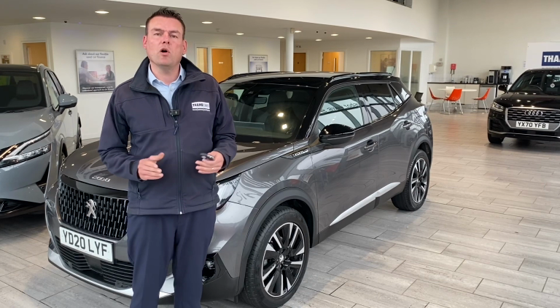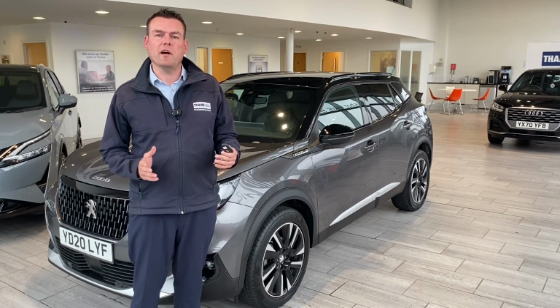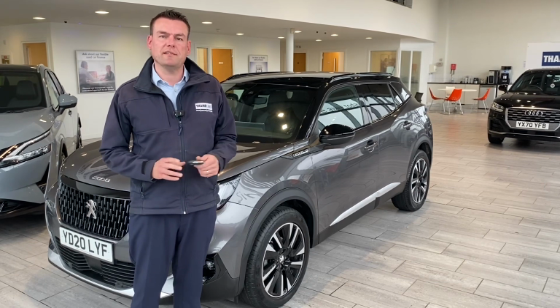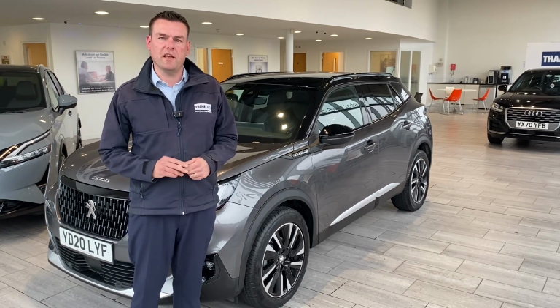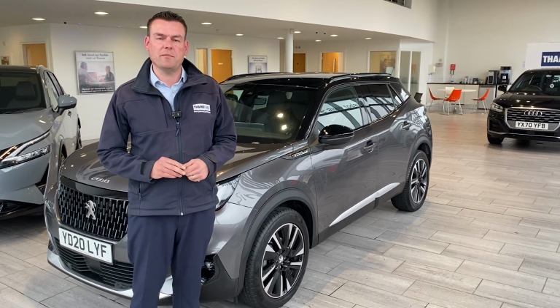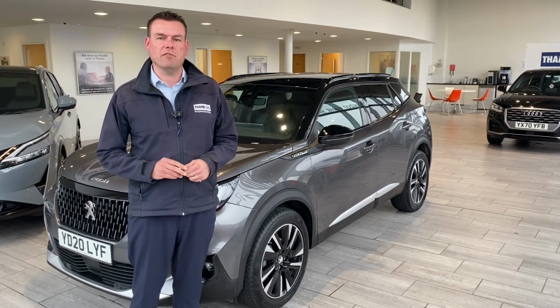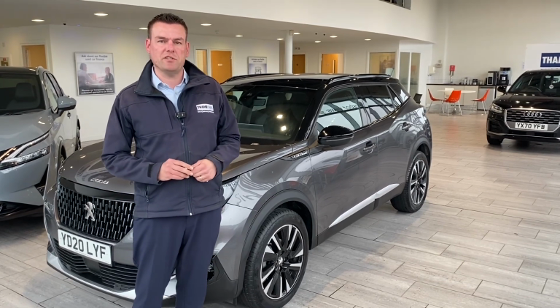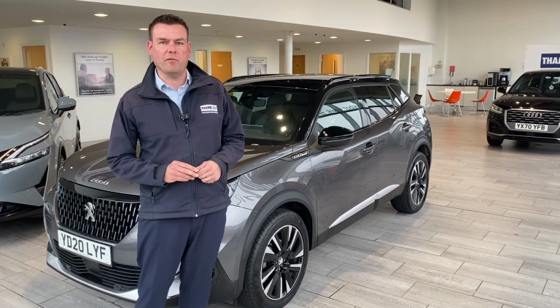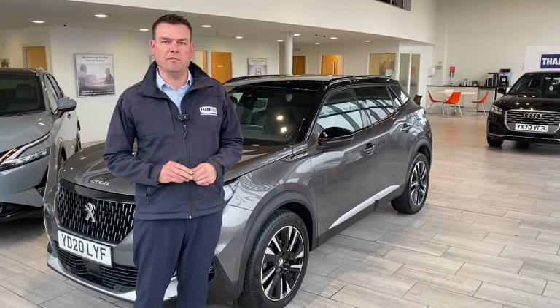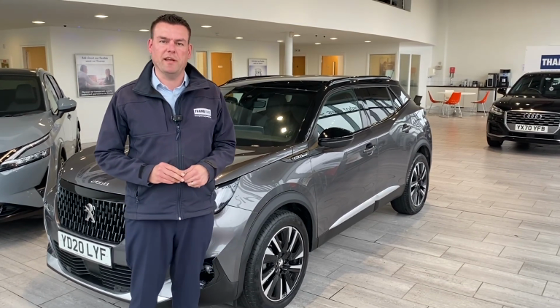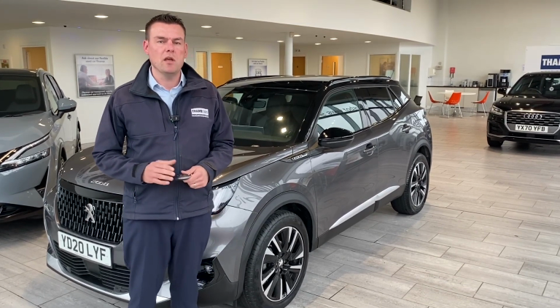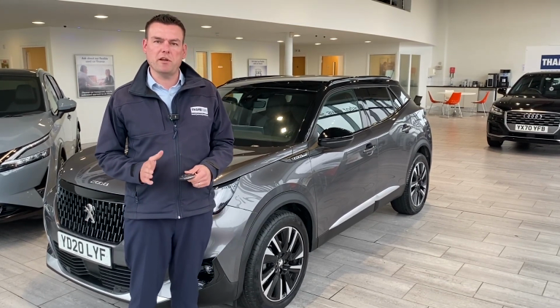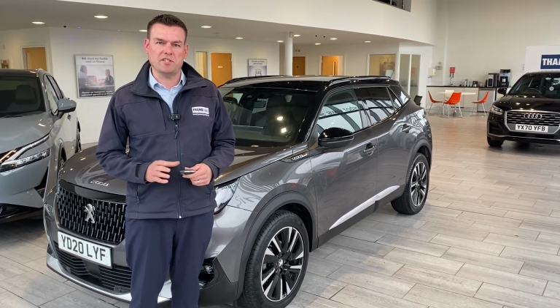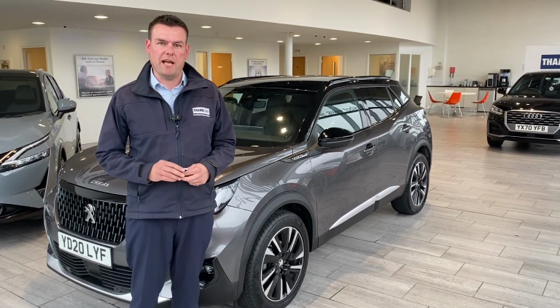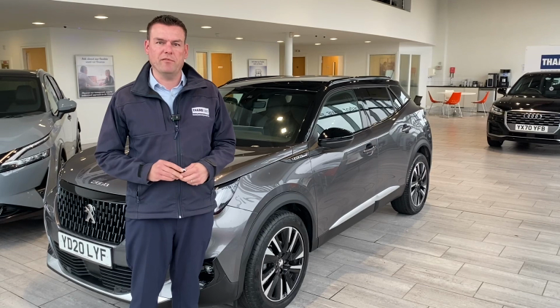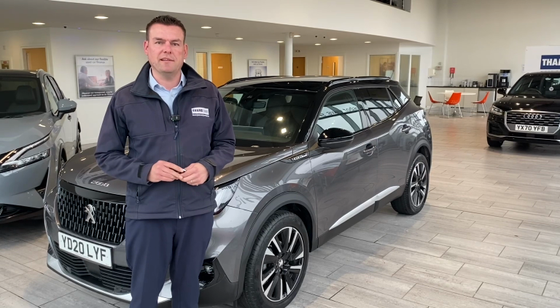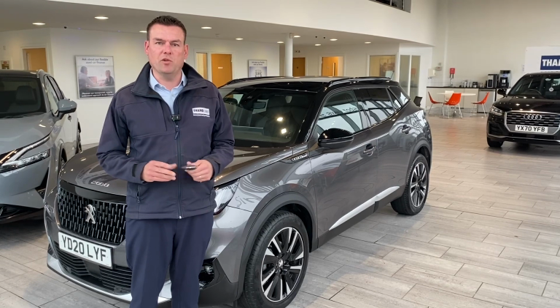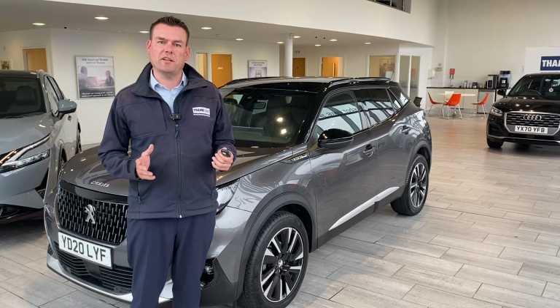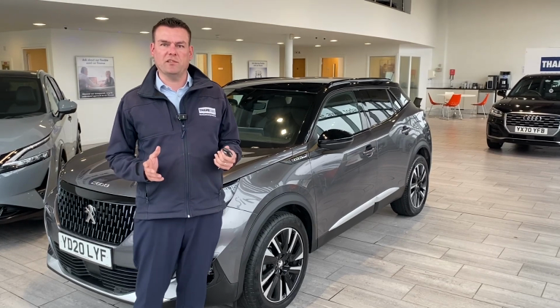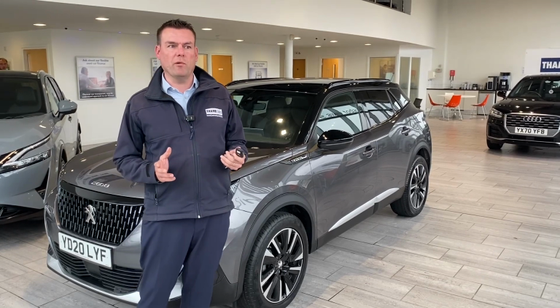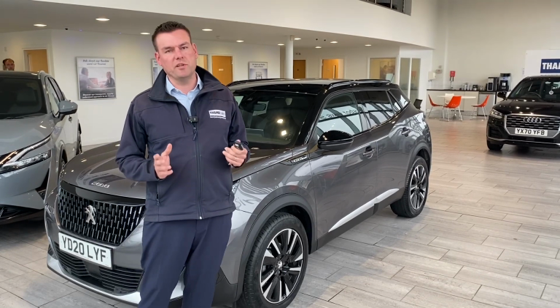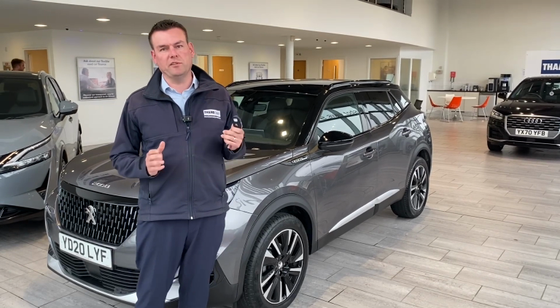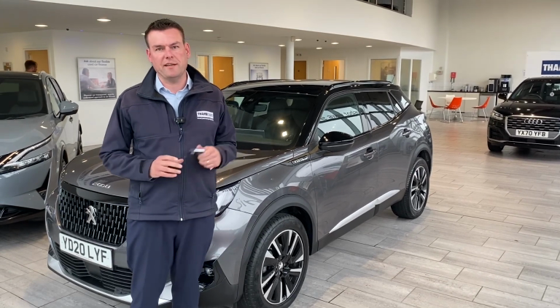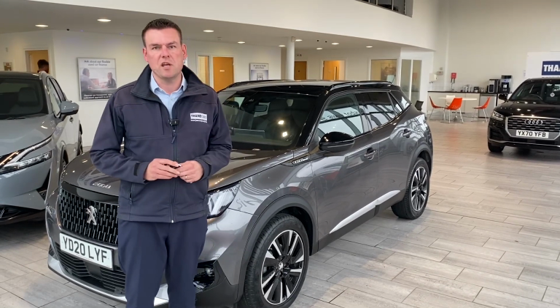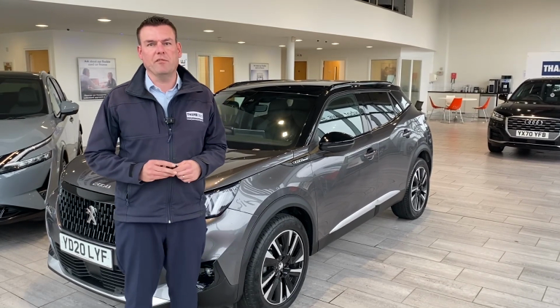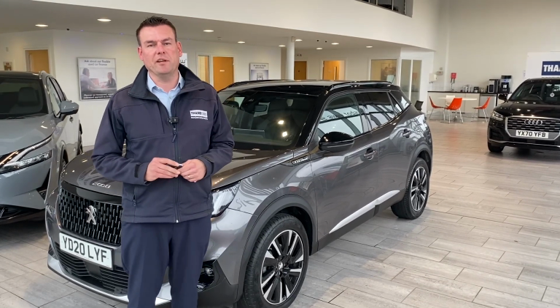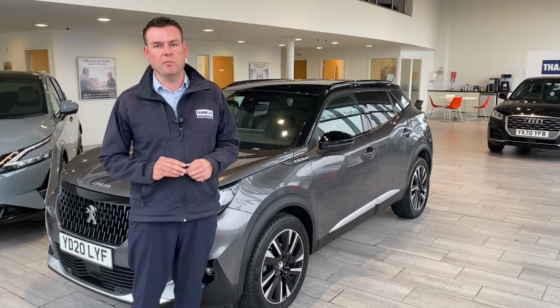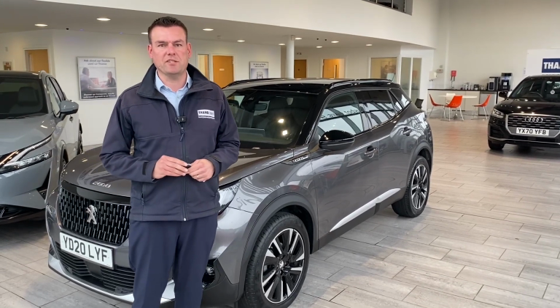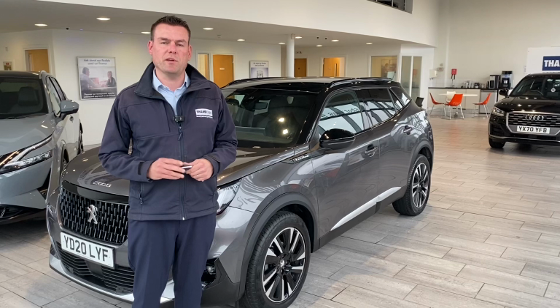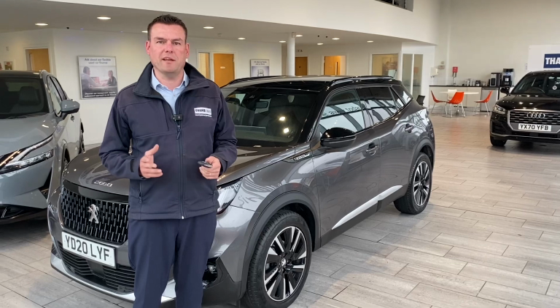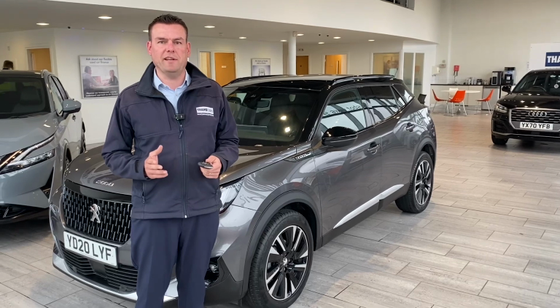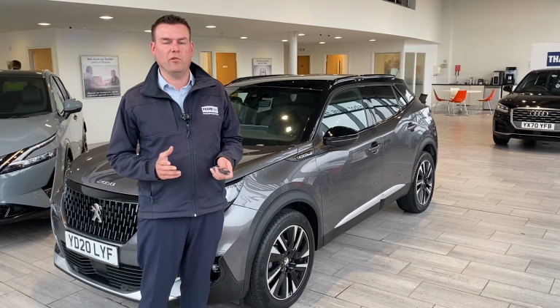All of our cars are serviced up-to-date, ready to drive away with two keys. We don't charge any admin fees, and your part exchange is very welcome too. So do get in touch for a valuation on your part exchange. We can make it nice and easy for you.